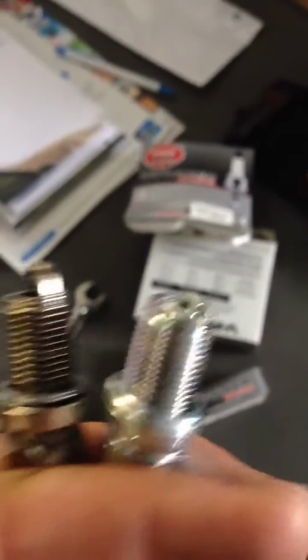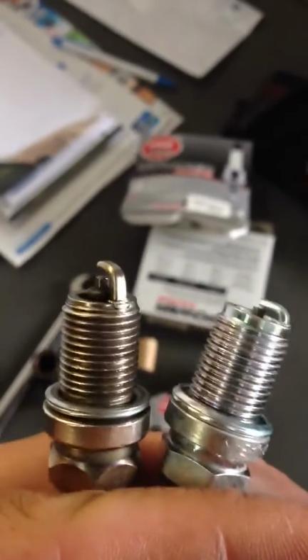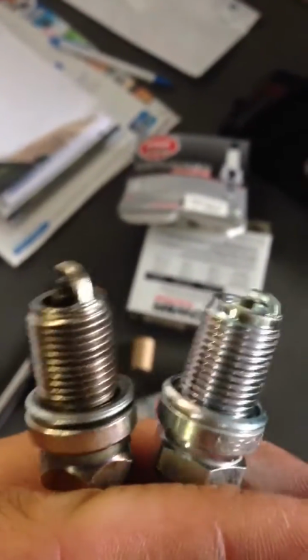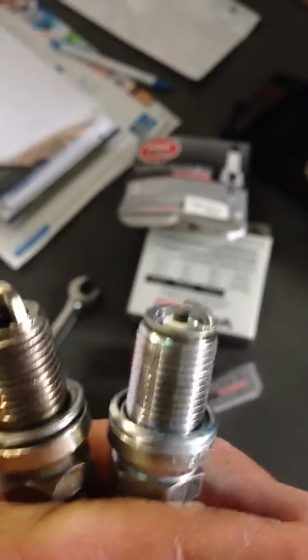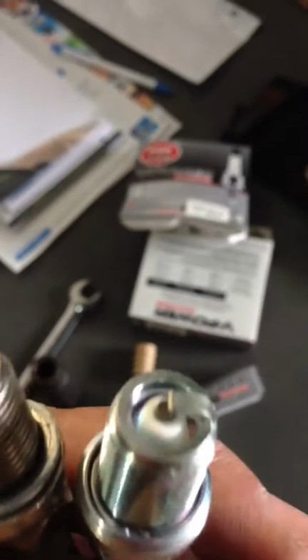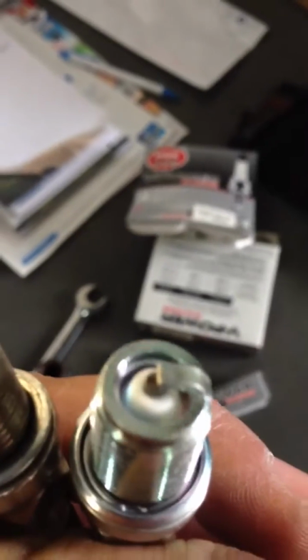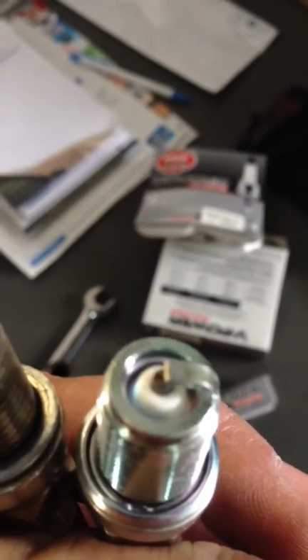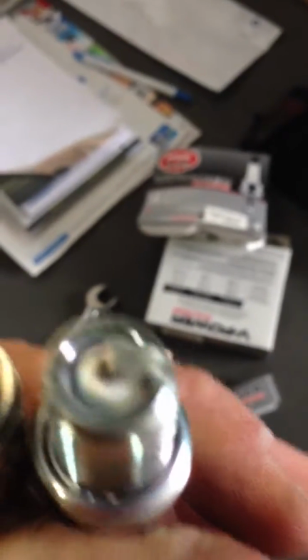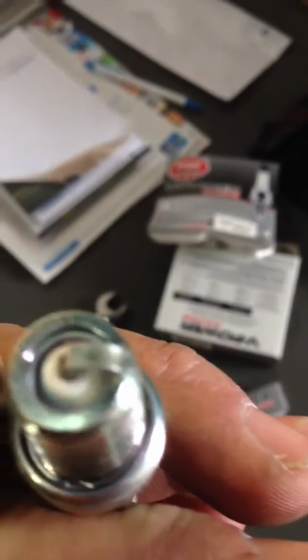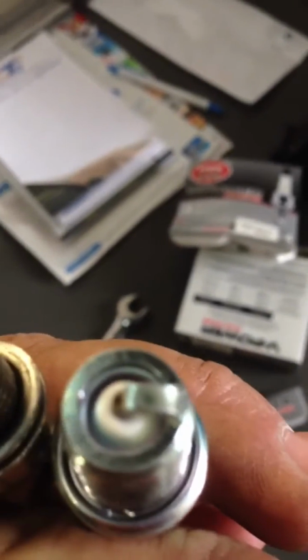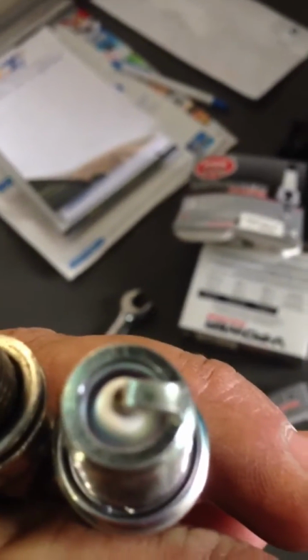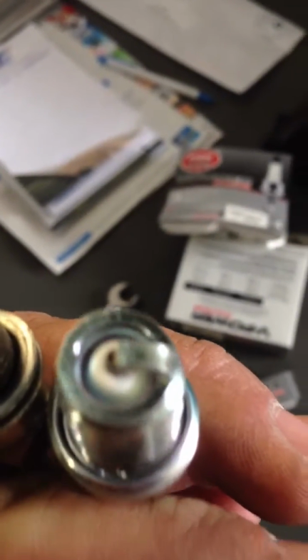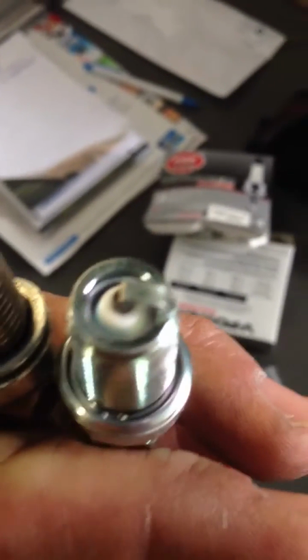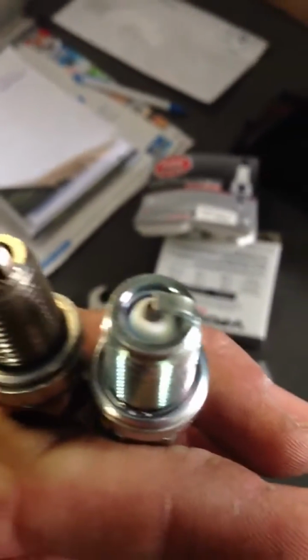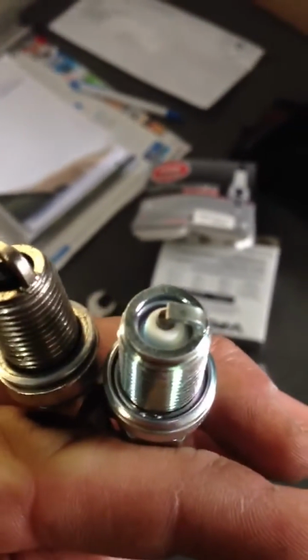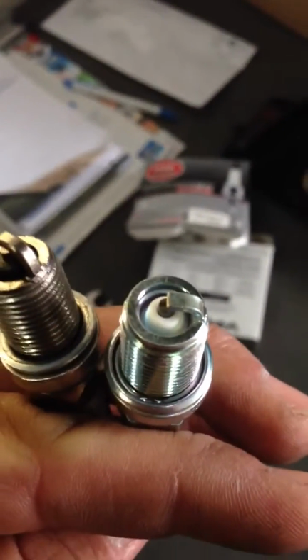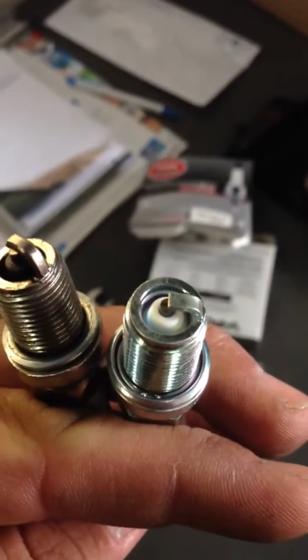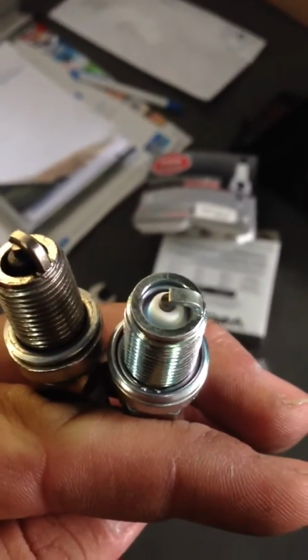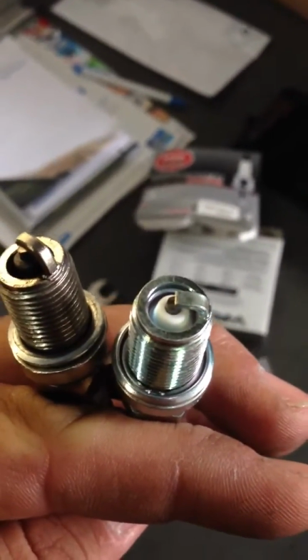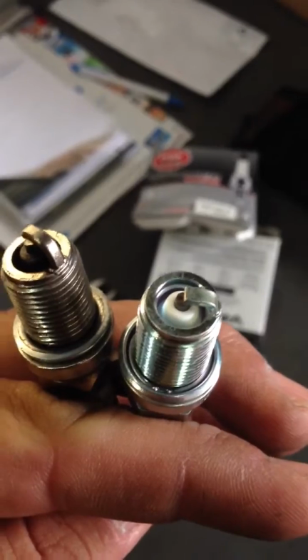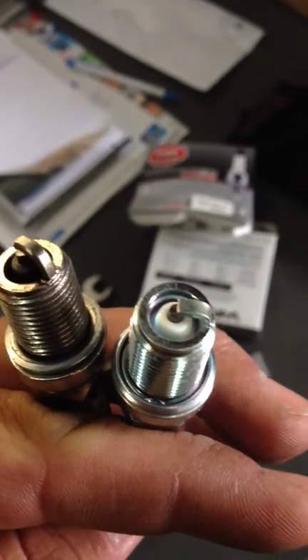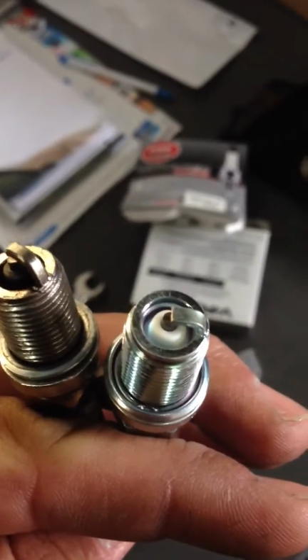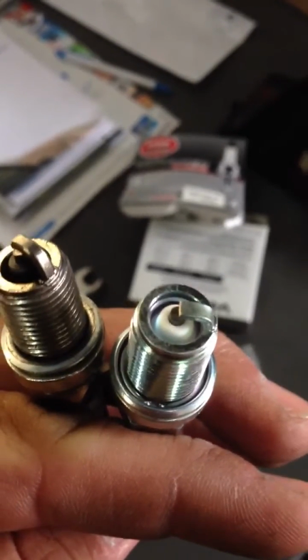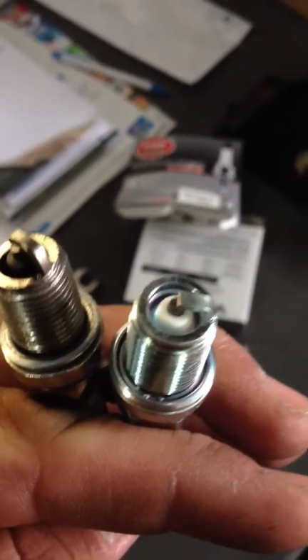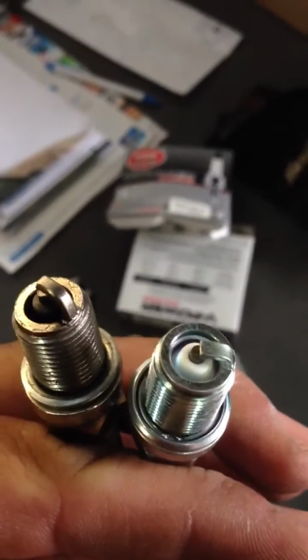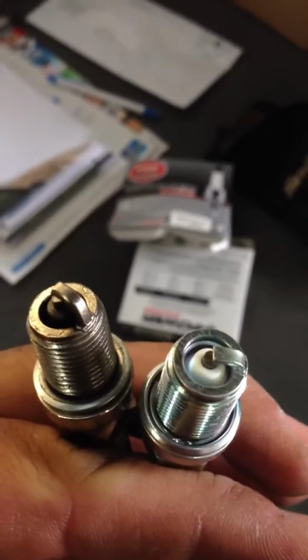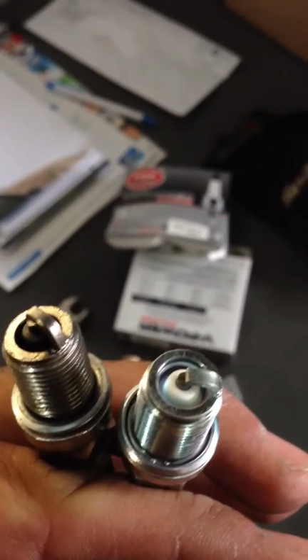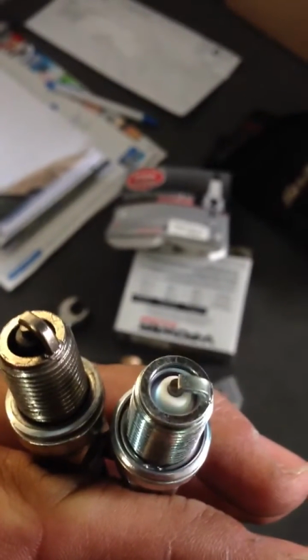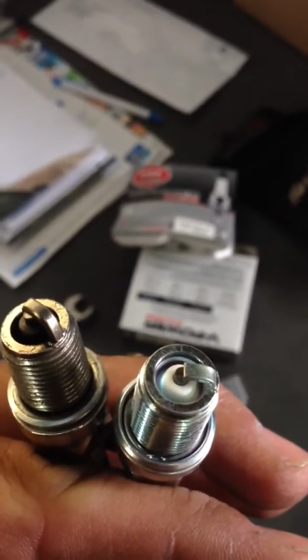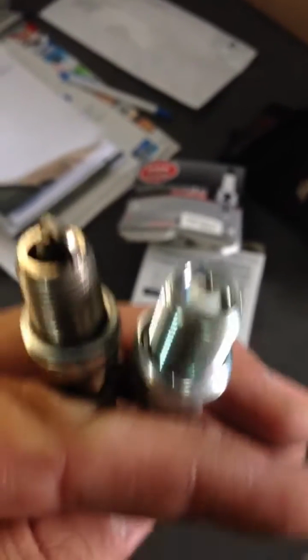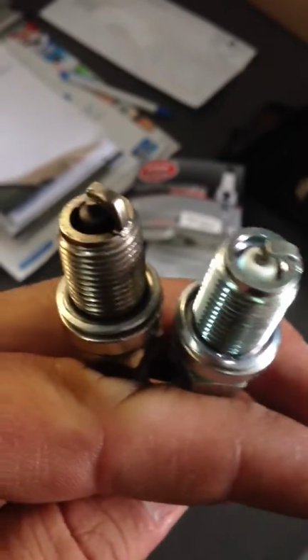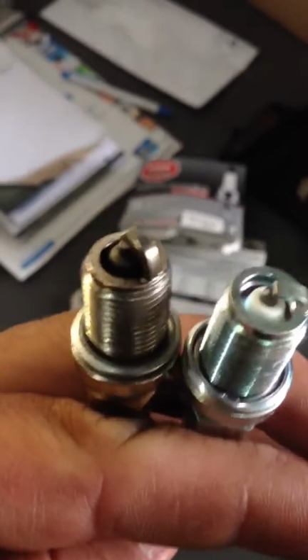The reason for that is when the car pings, what will happen is the top of this plug and the strap will become red hot. It will become red hot like a glow plug in a diesel, and that will ignite the mix without you wanting it to.